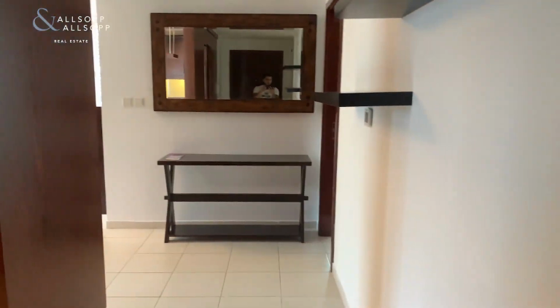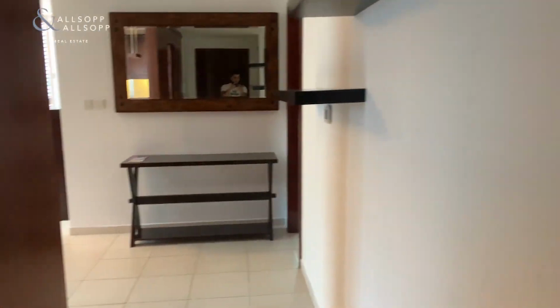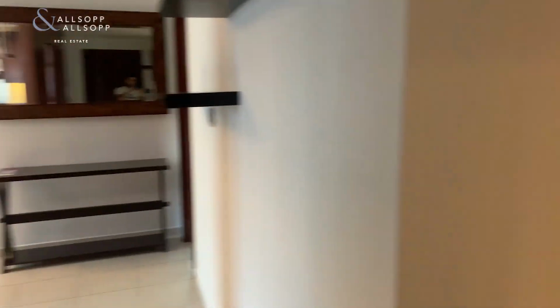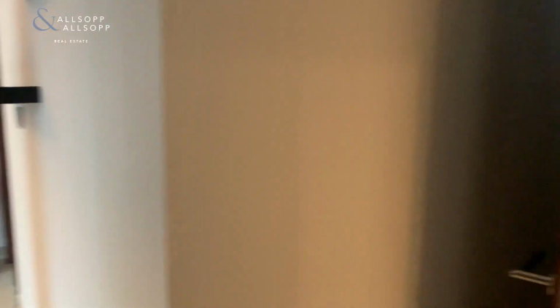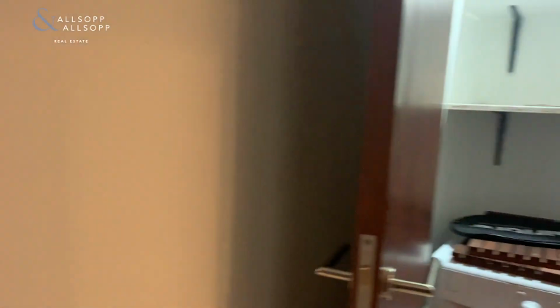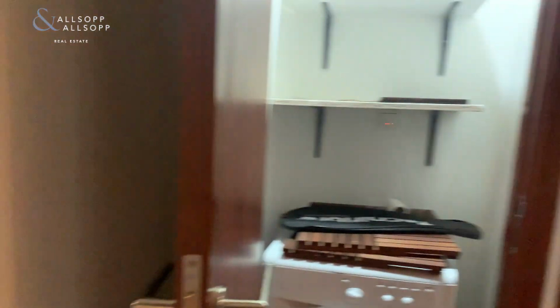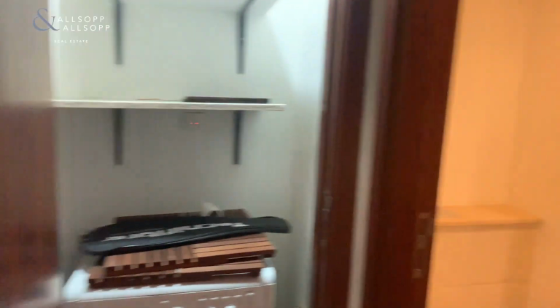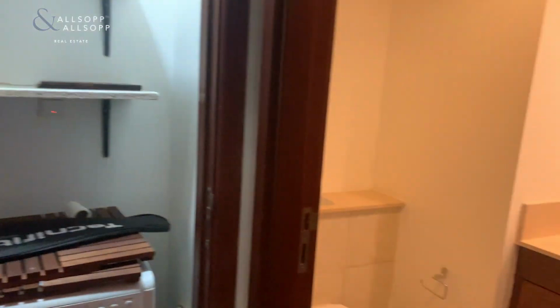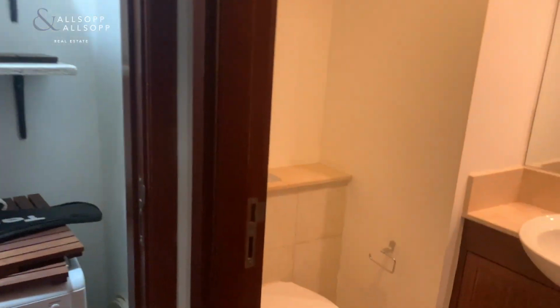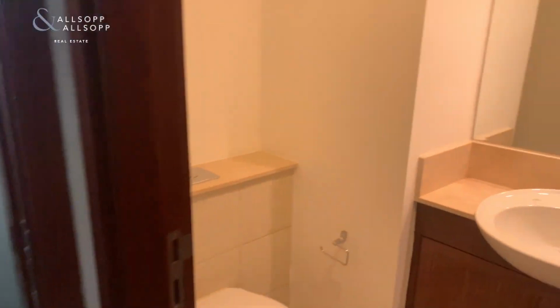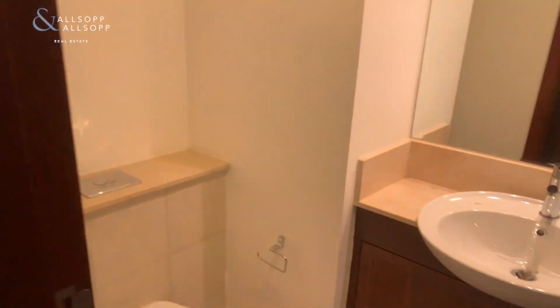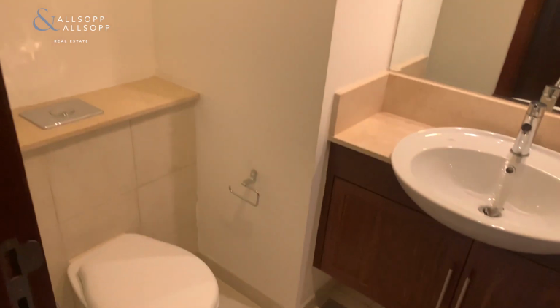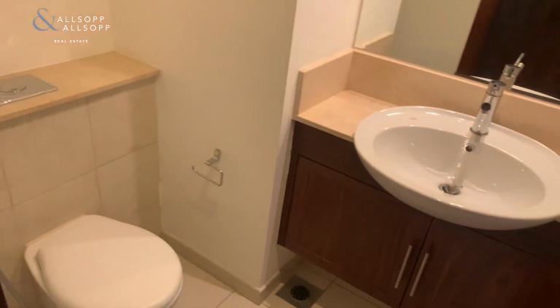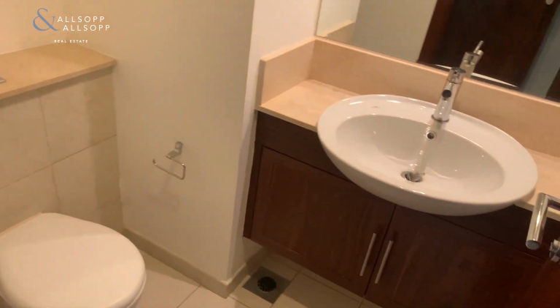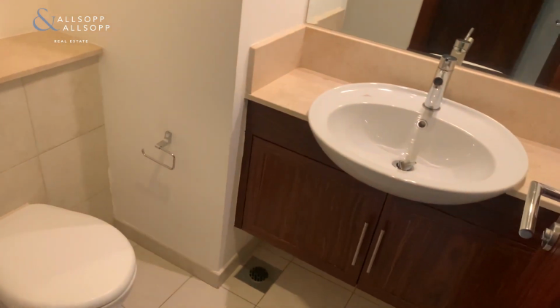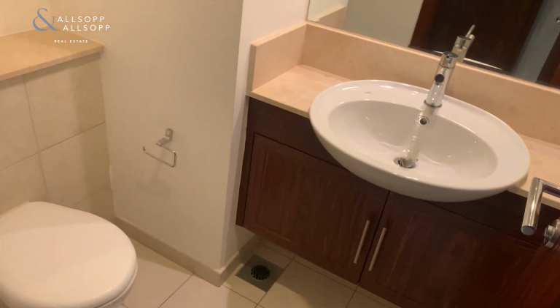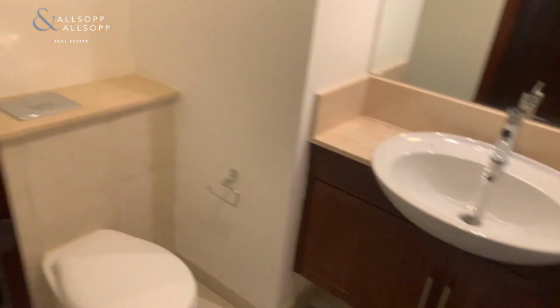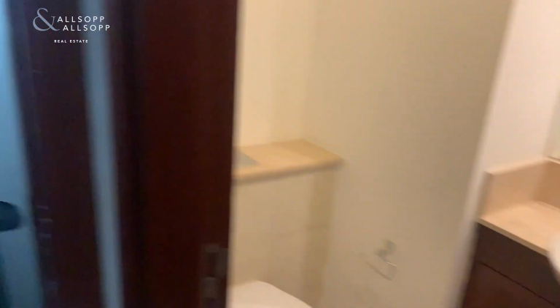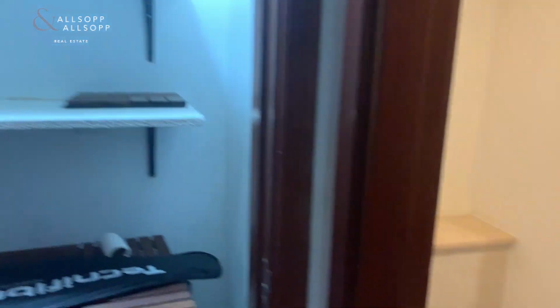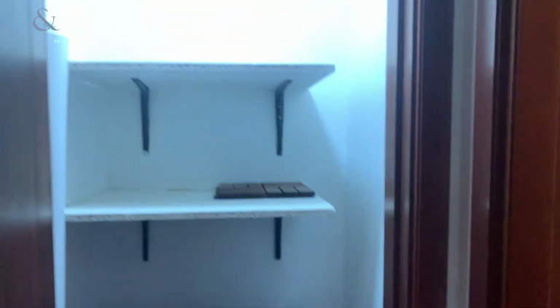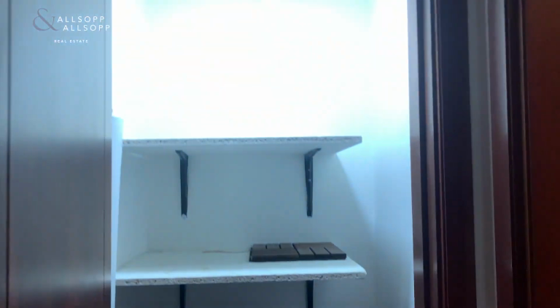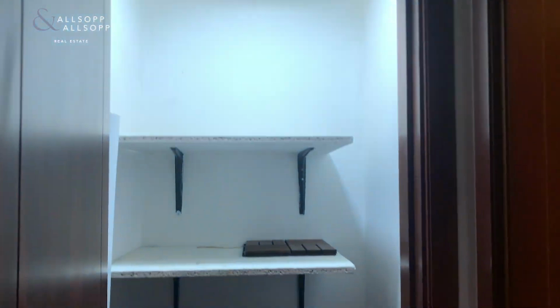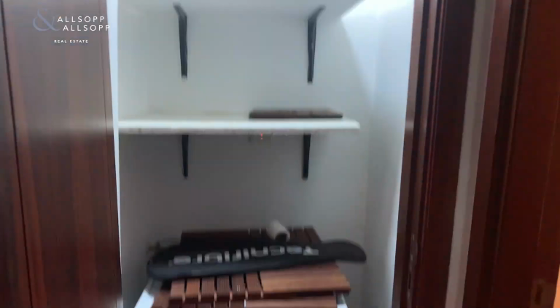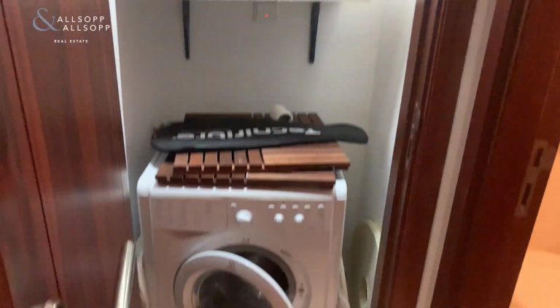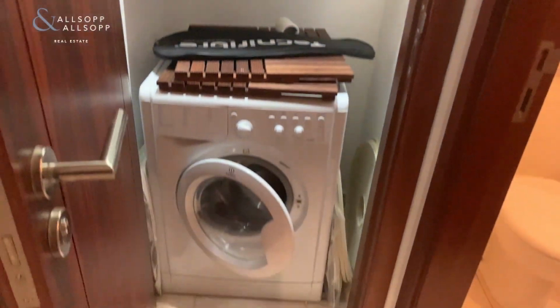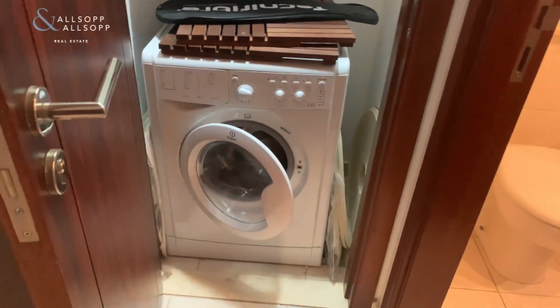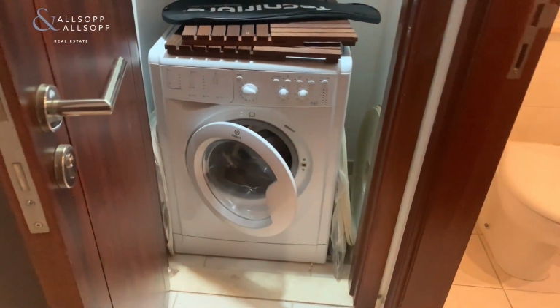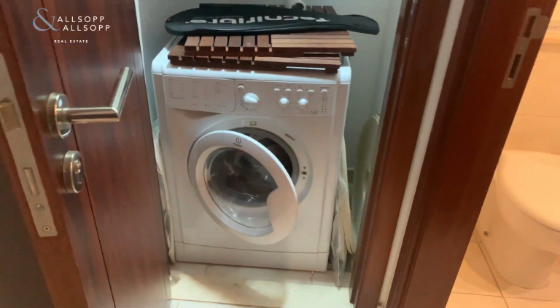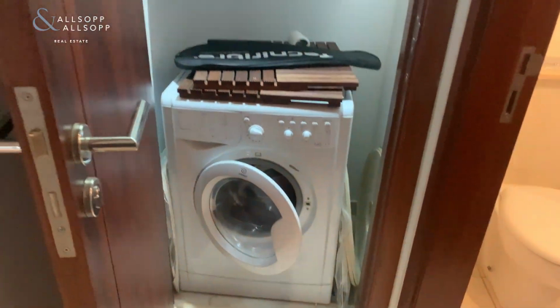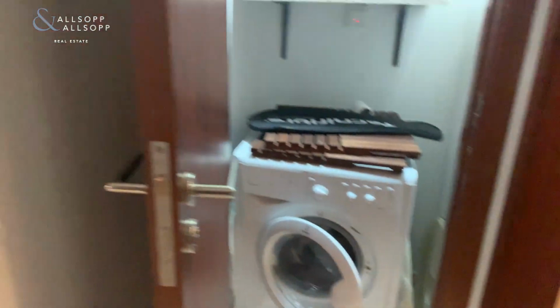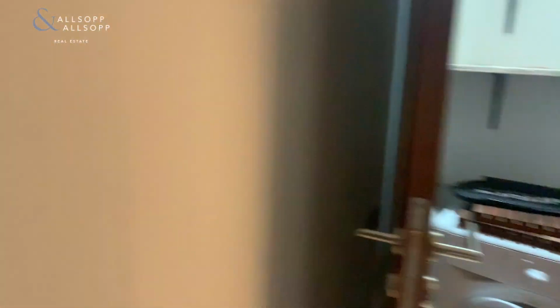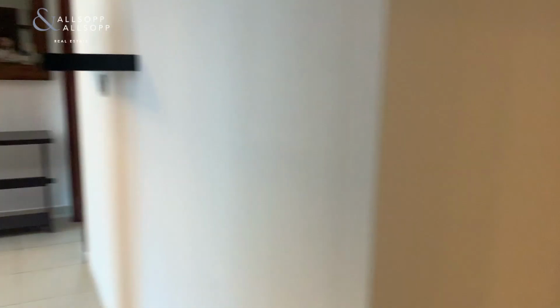As you come into the apartment, to your right you've got a guest toilet along with storage, fitted with a washing machine.